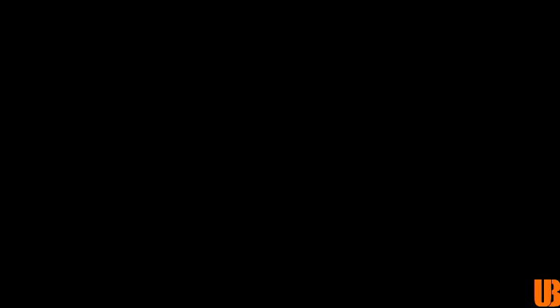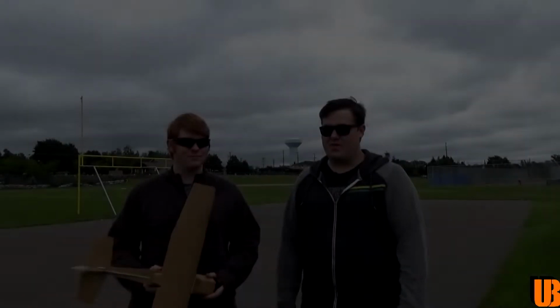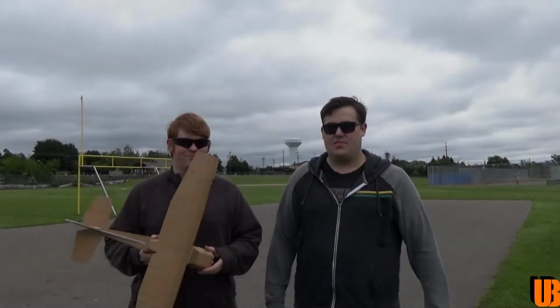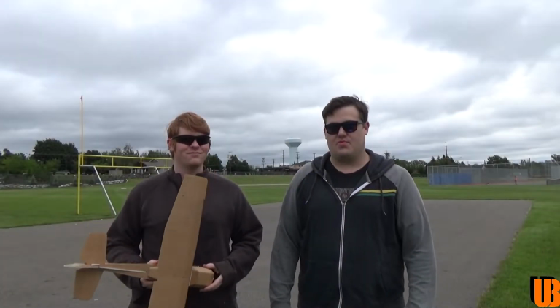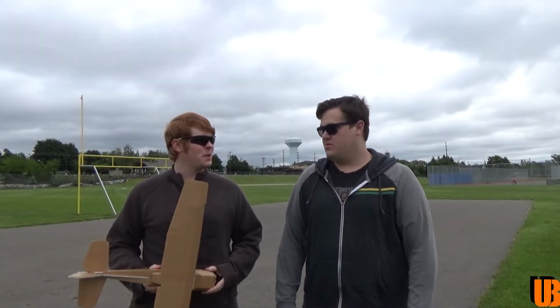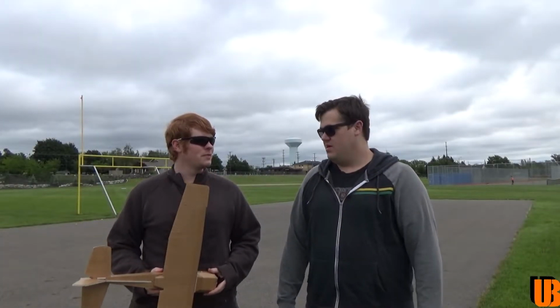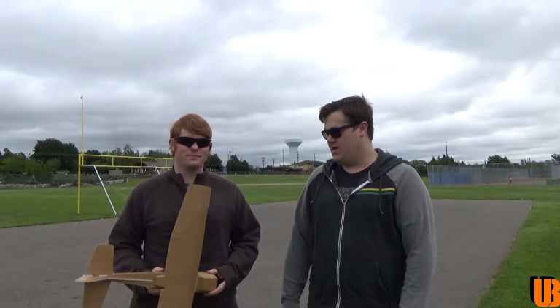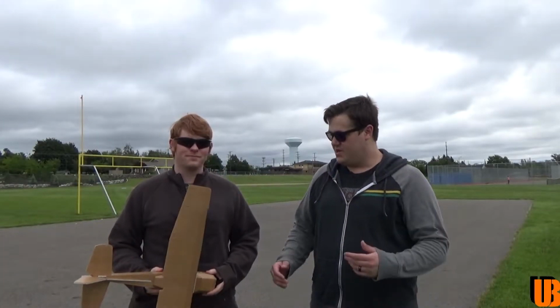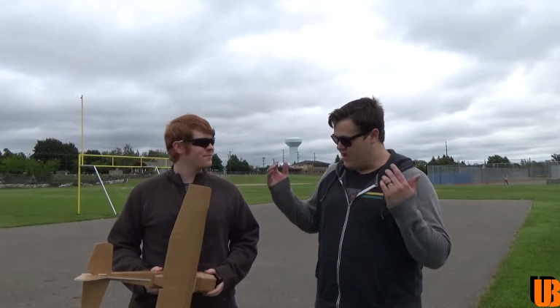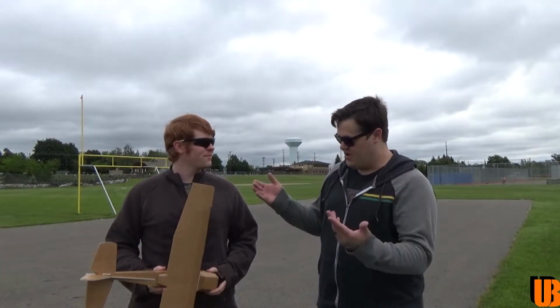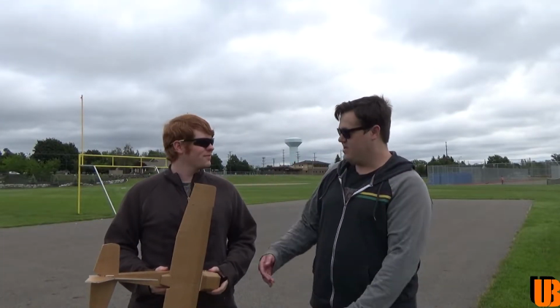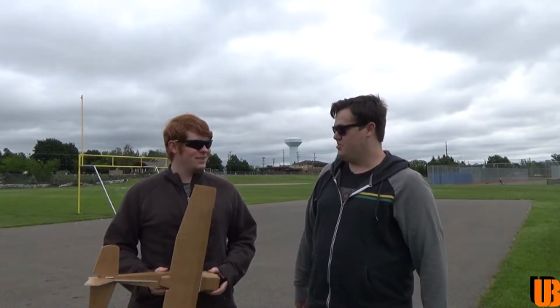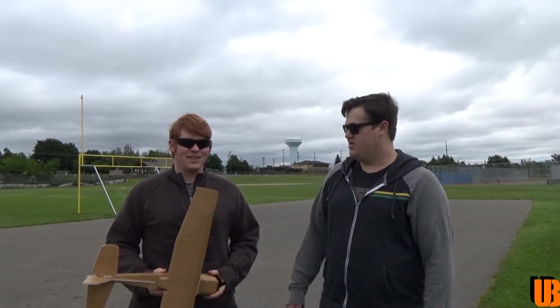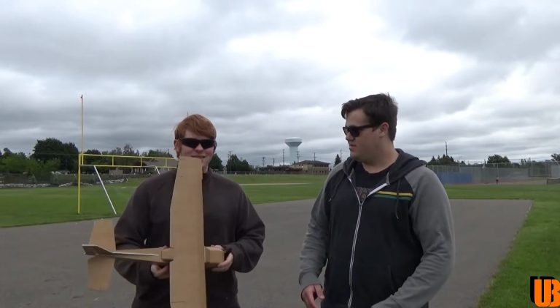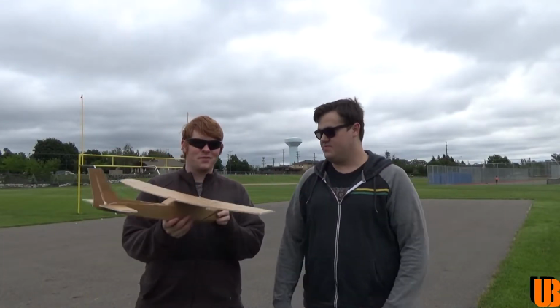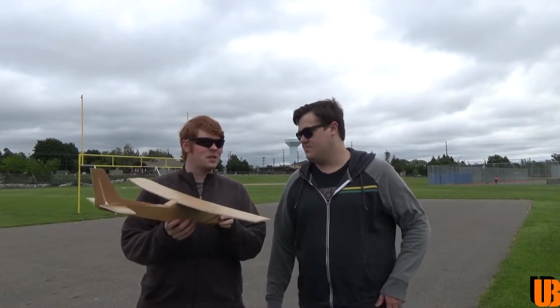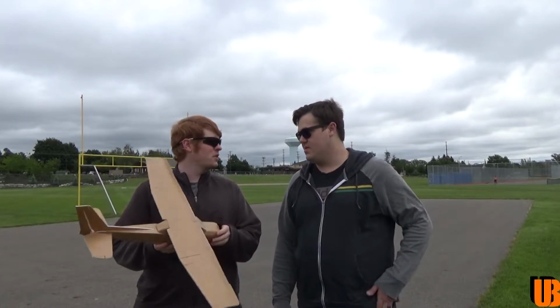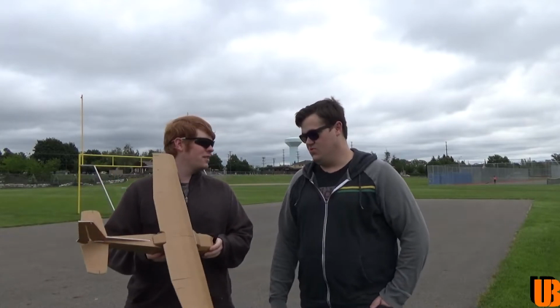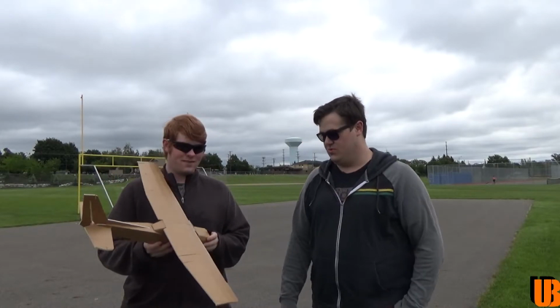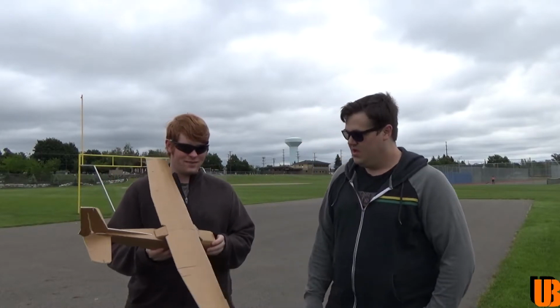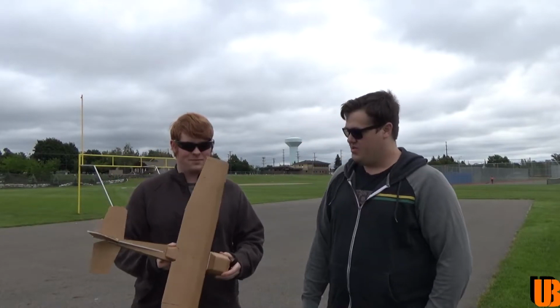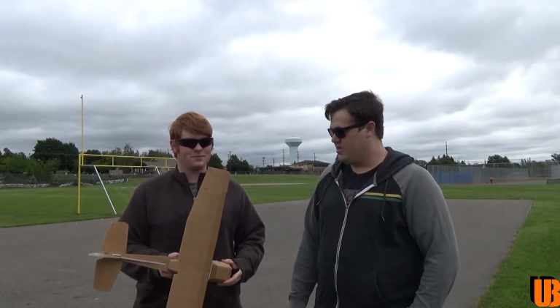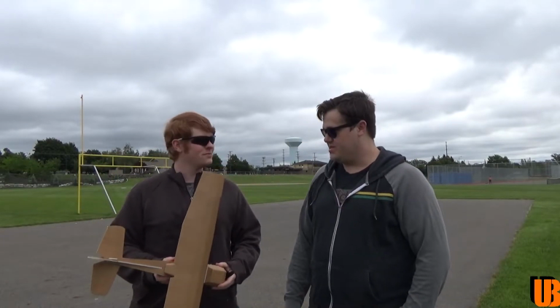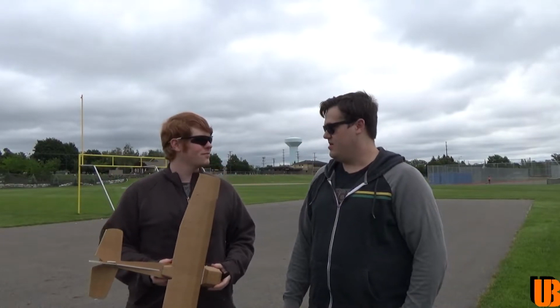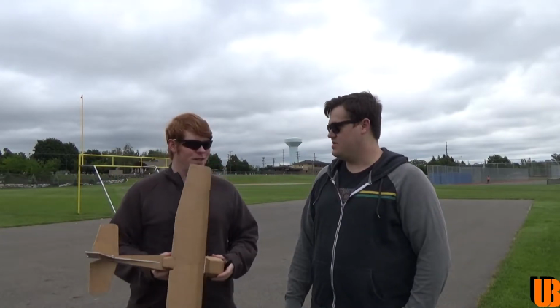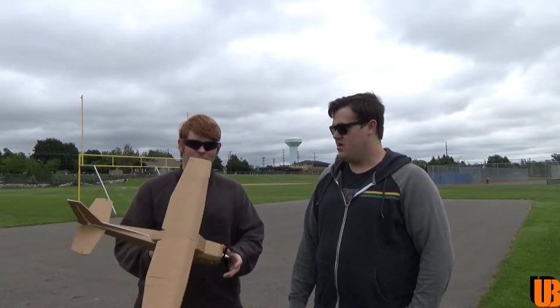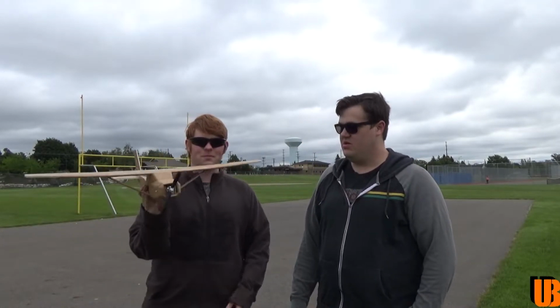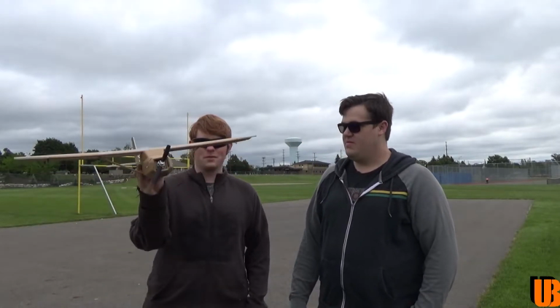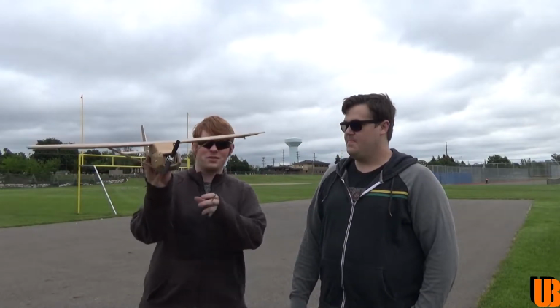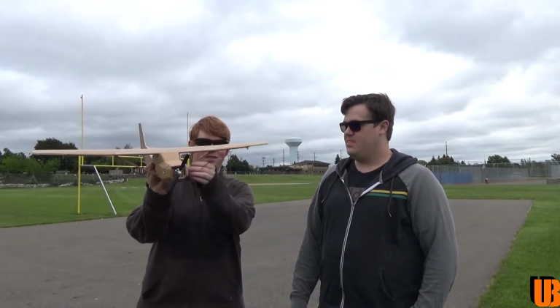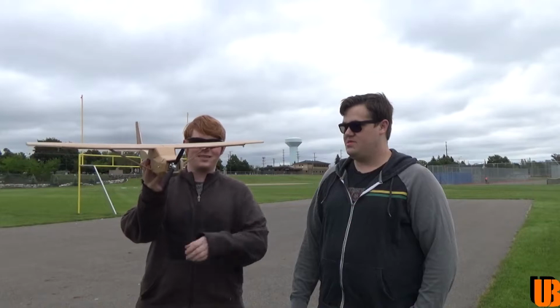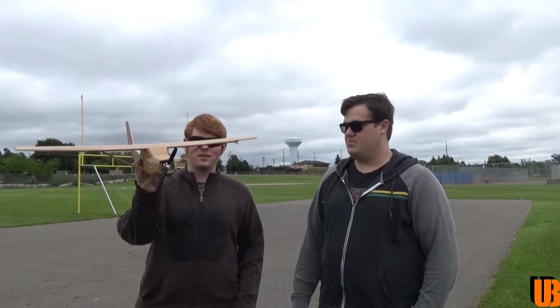Hey guys, welcome back to Channel Brothers. I'm Robert. I'm Damon. And it looks like we have another FlightTest plane. Yeah, this is the FT Commuter. It looks like a Cessna, basically — with little struts and everything. That's awesome.